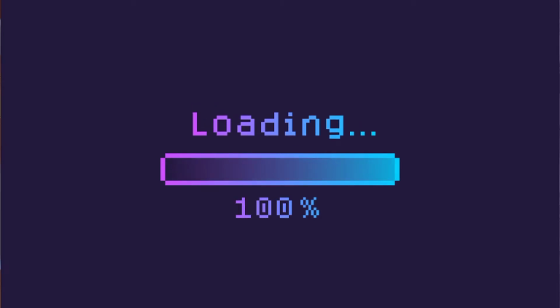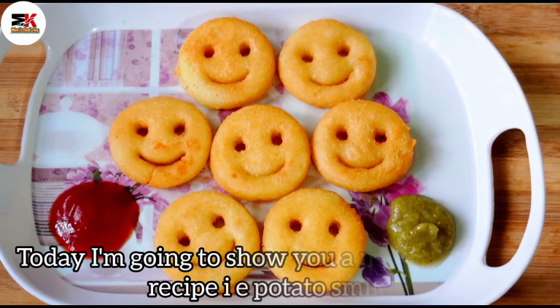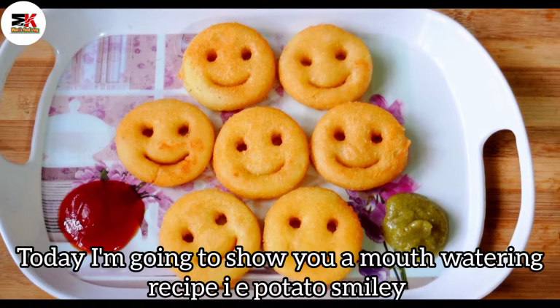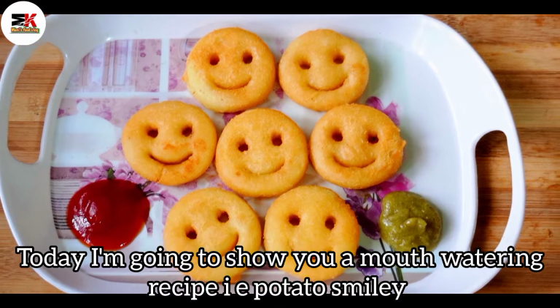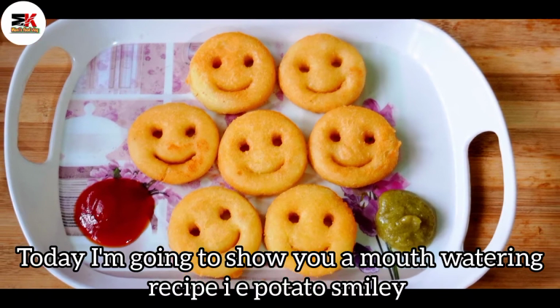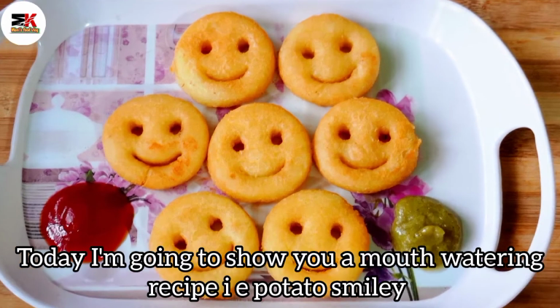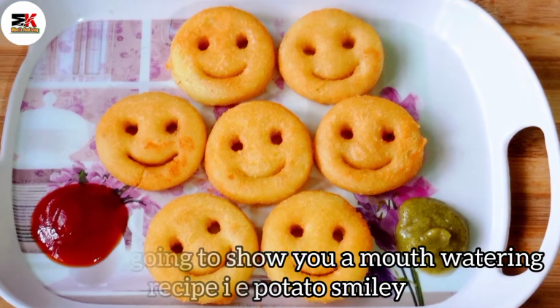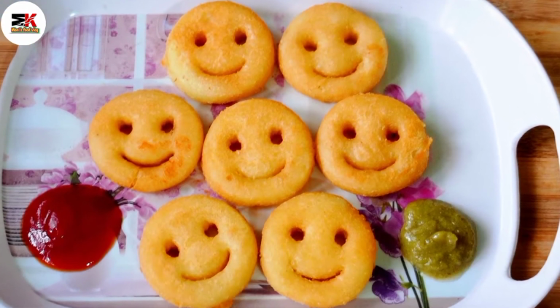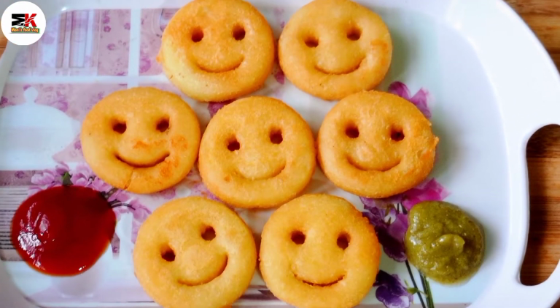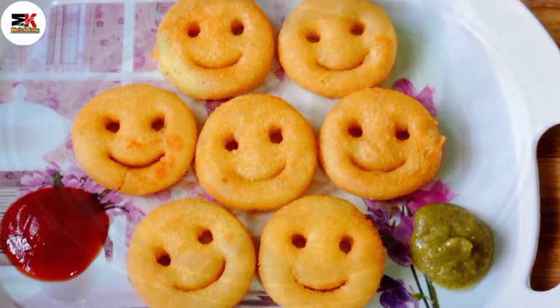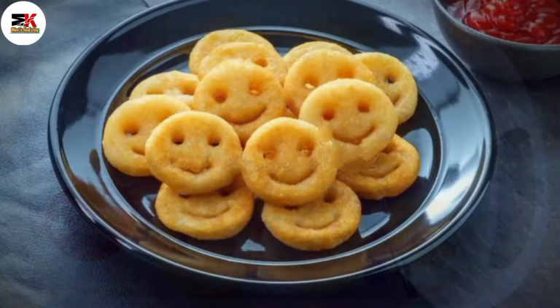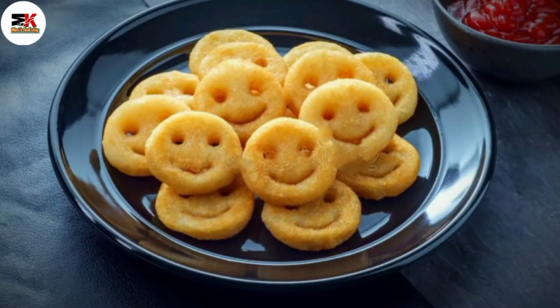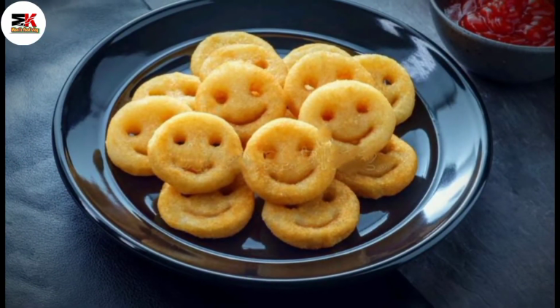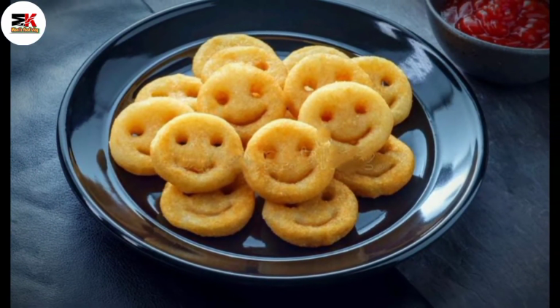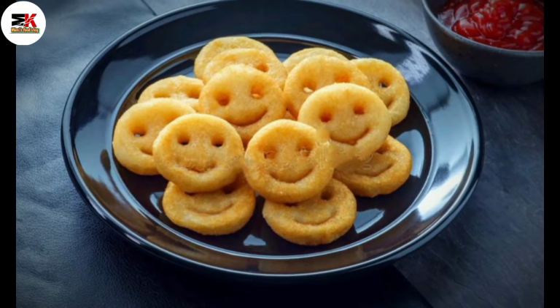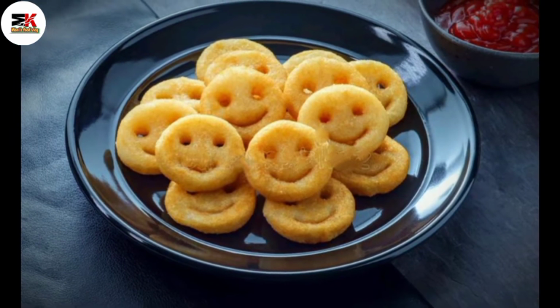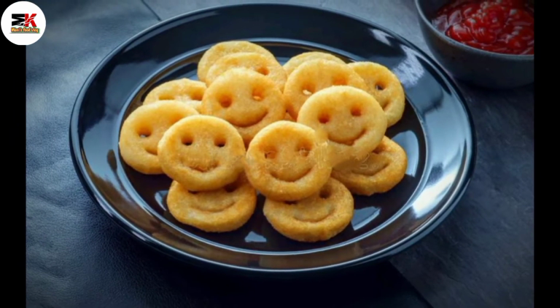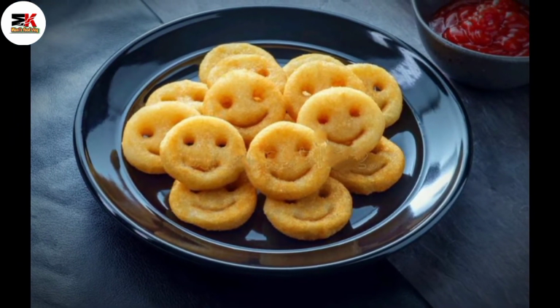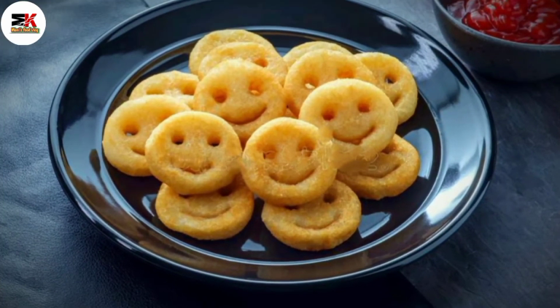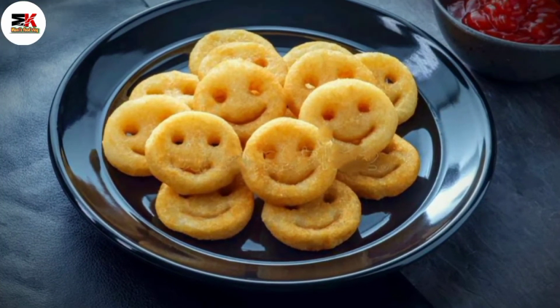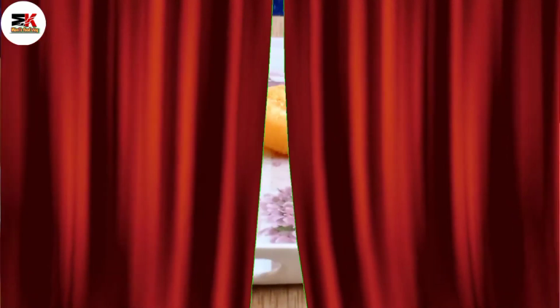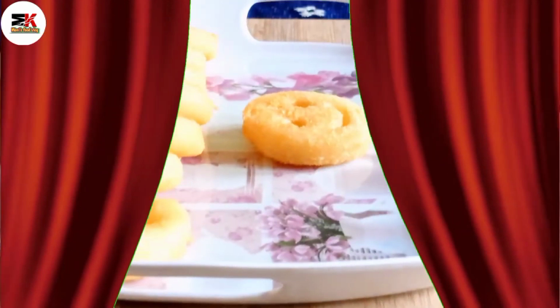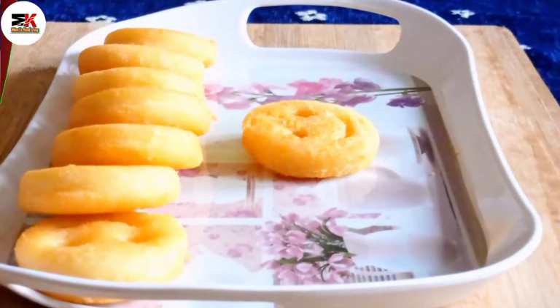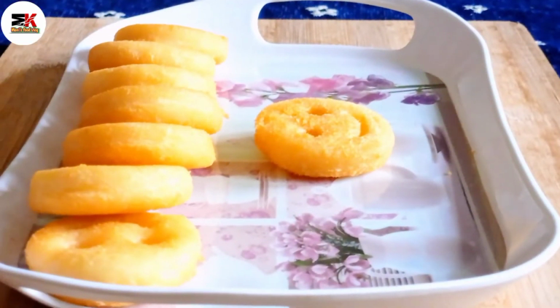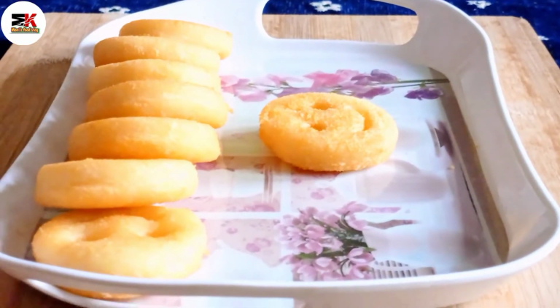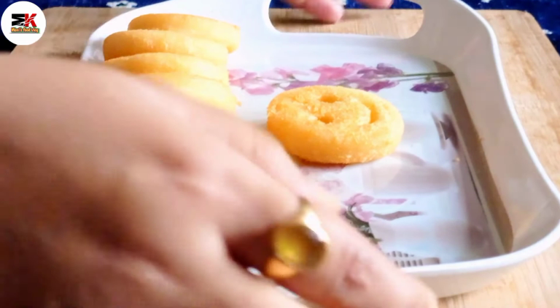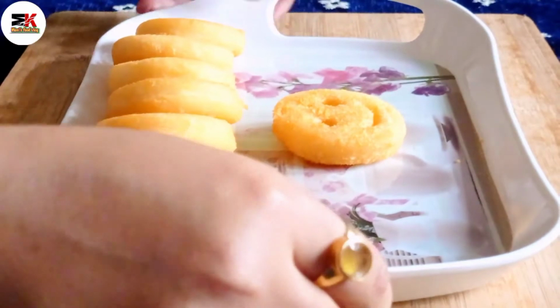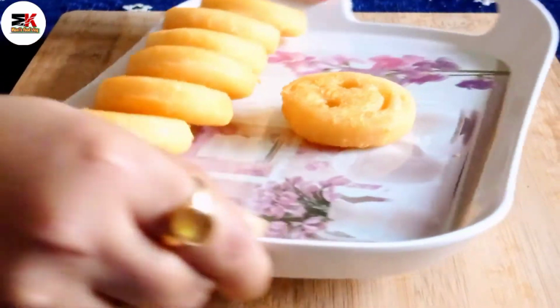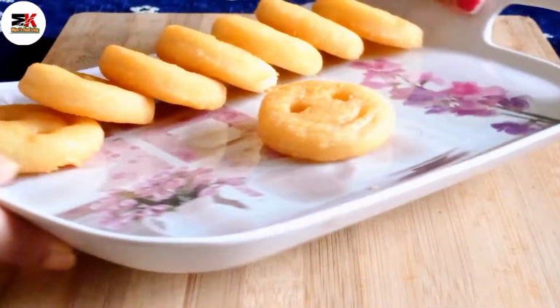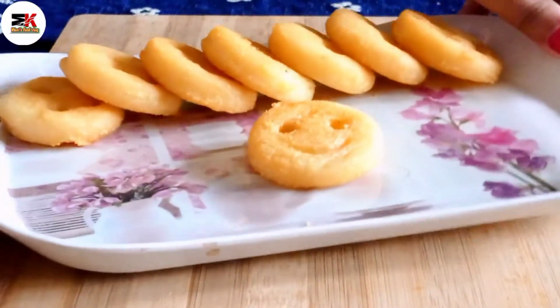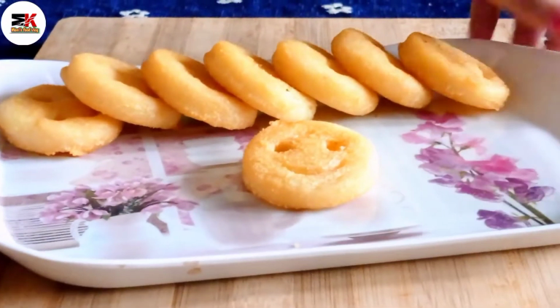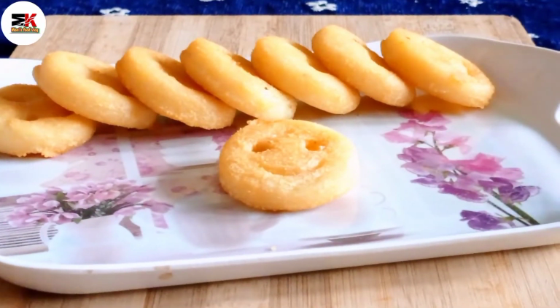This is the potato smiley recipe. This recipe has been made for you. Let's get started with the potato smiley recipe.